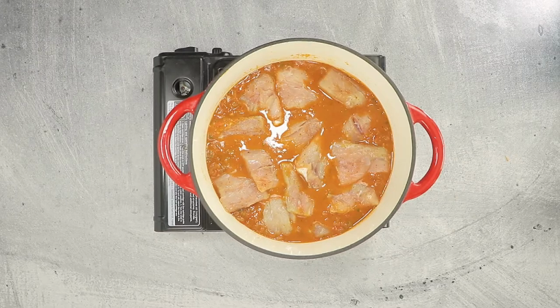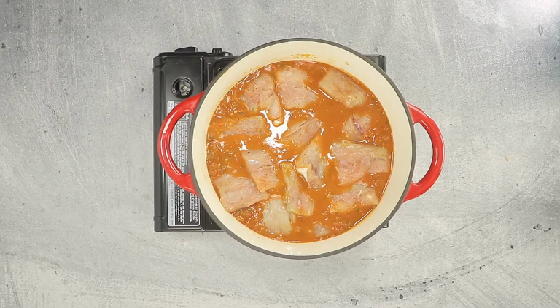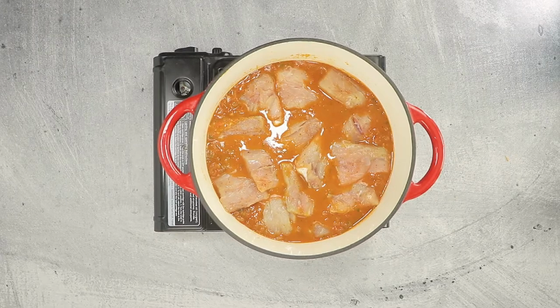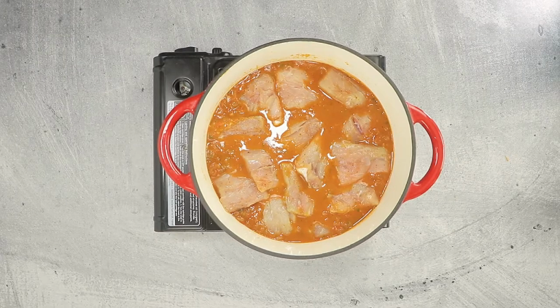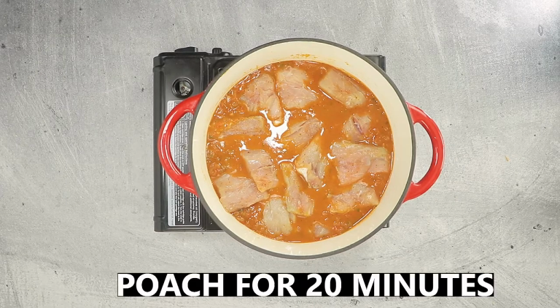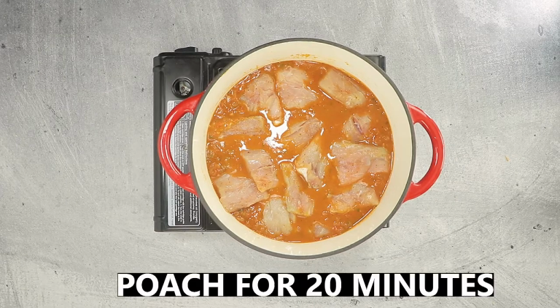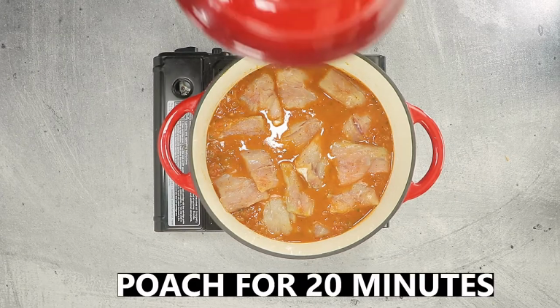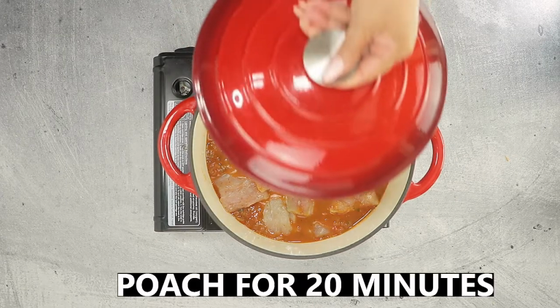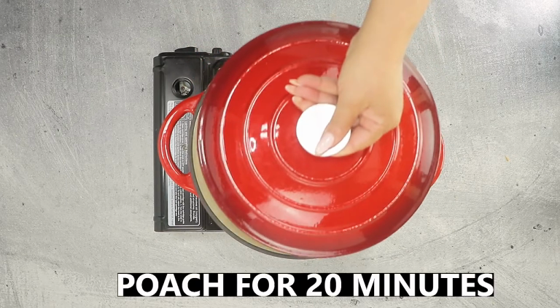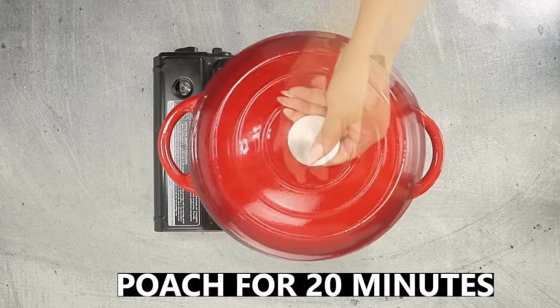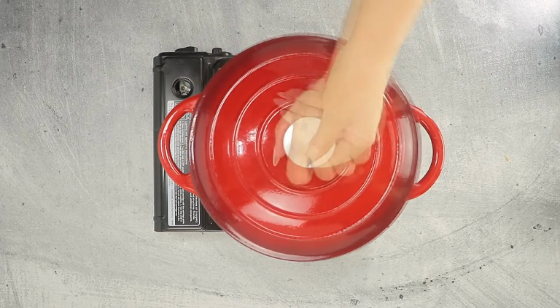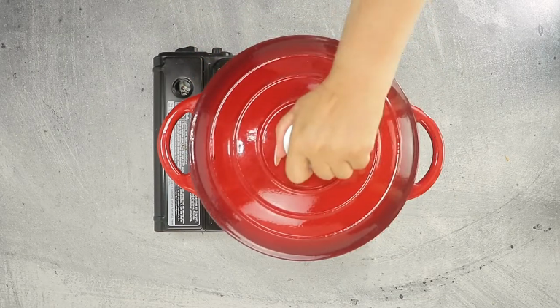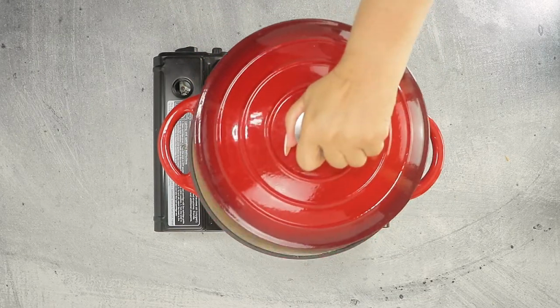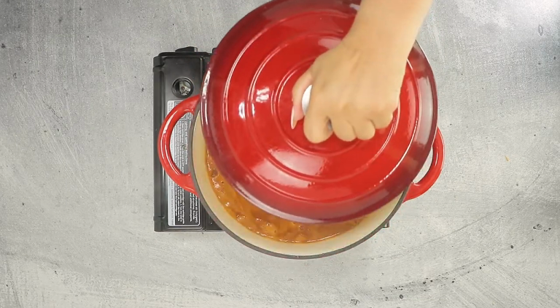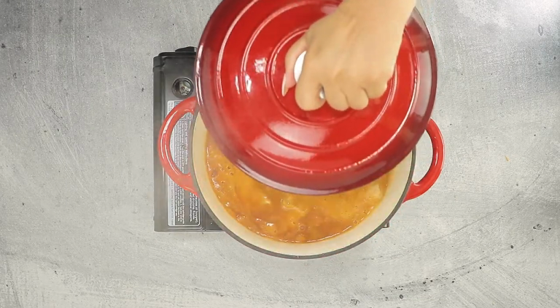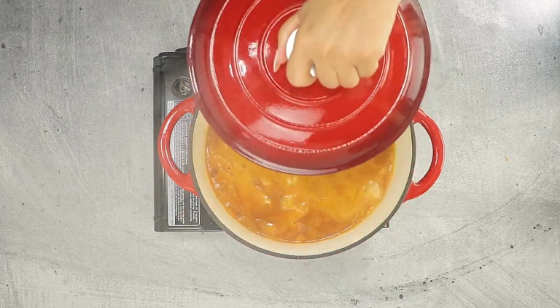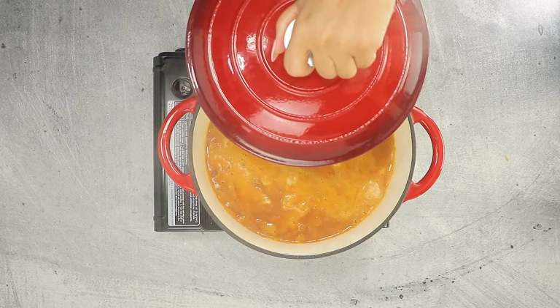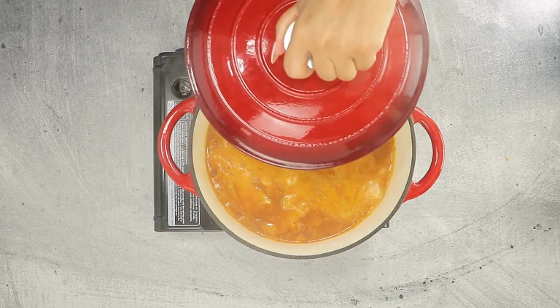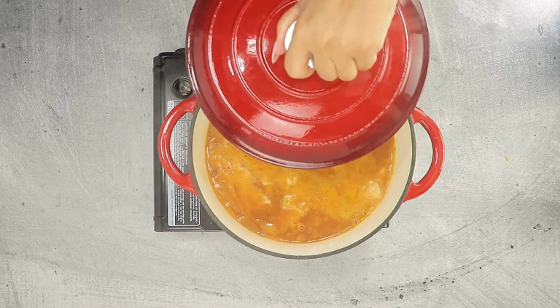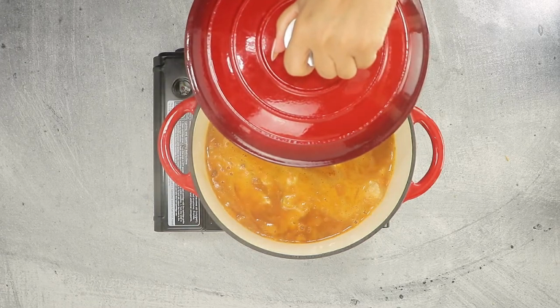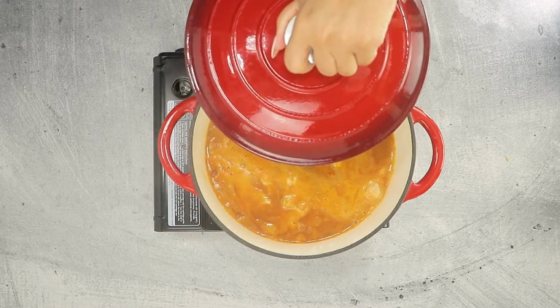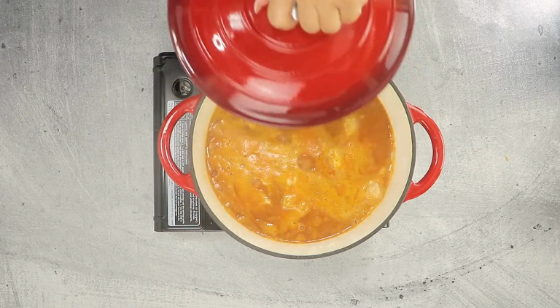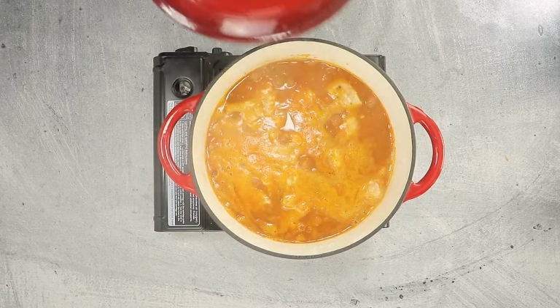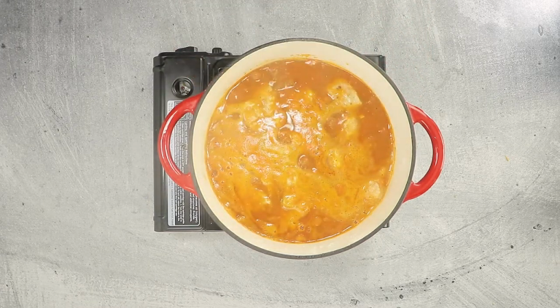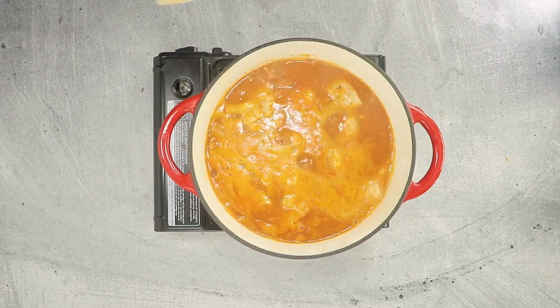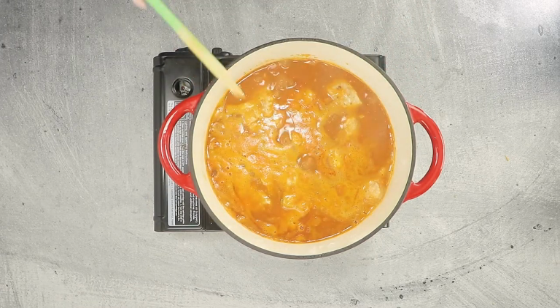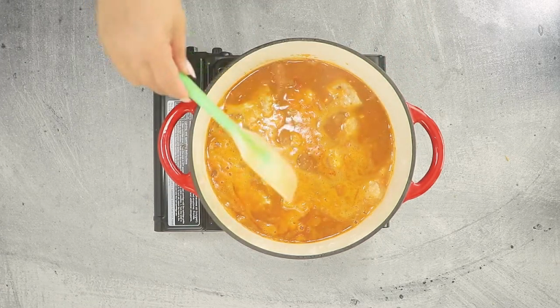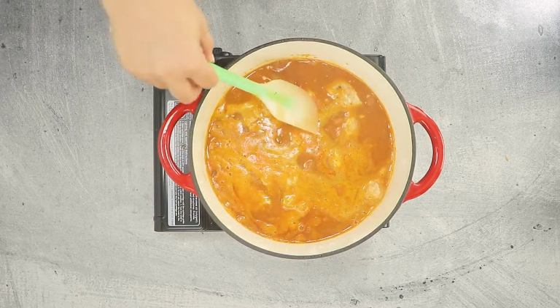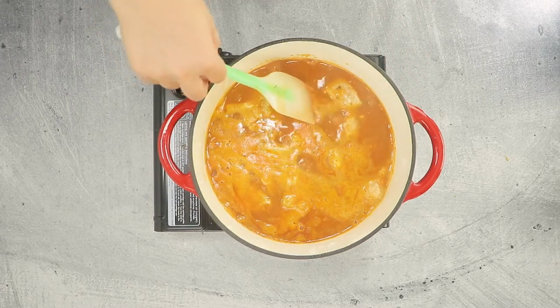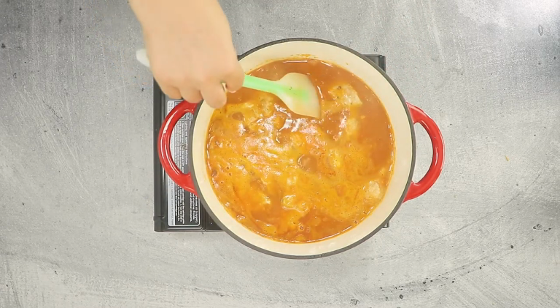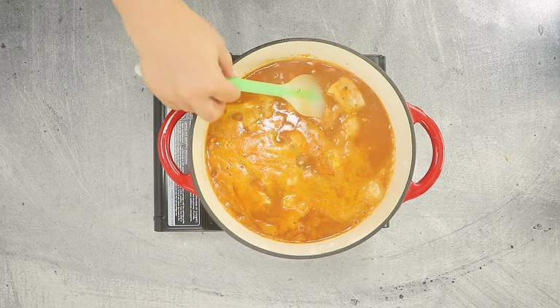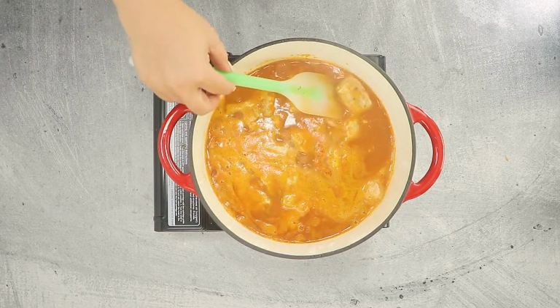Cover and cook a final 20 minutes. As you can see, you have a nice rich stew with intact redfish that is poached to perfection.